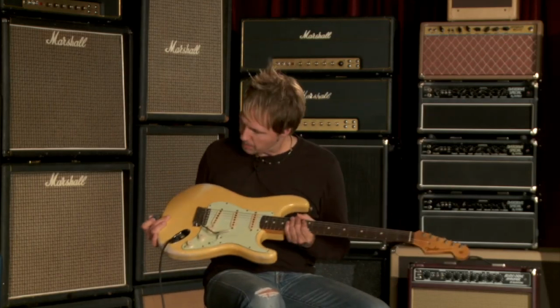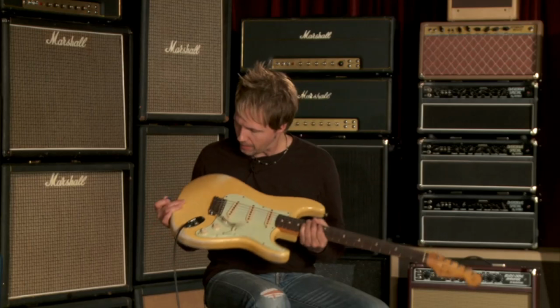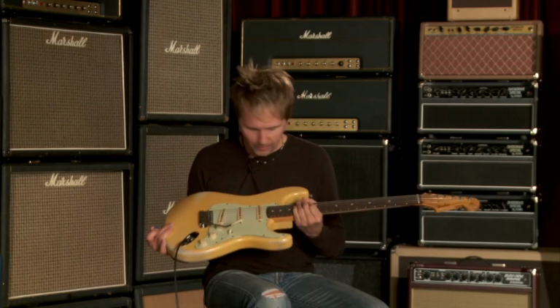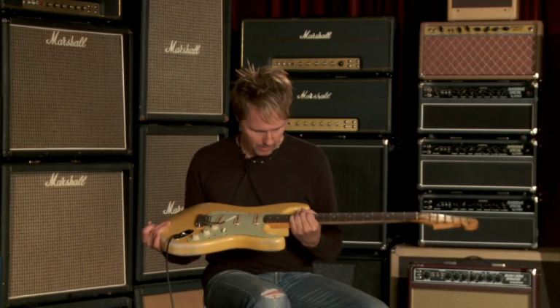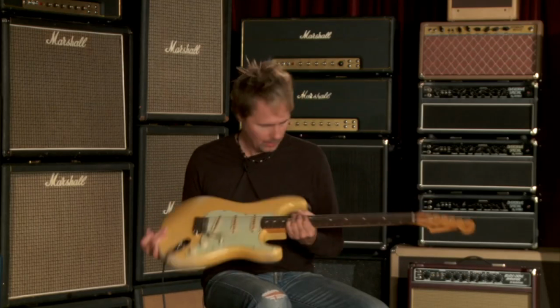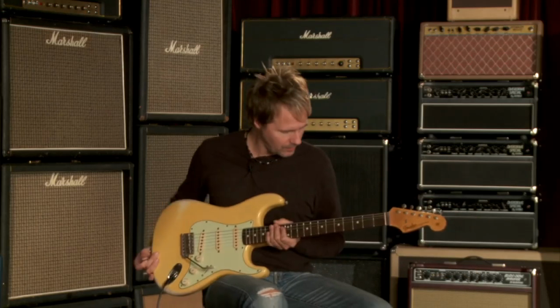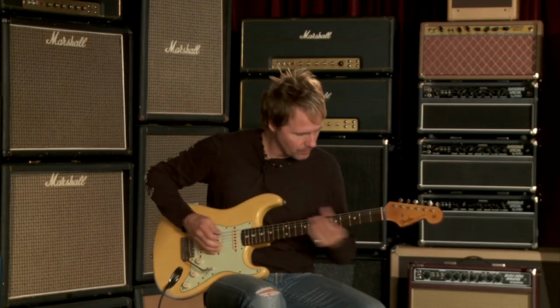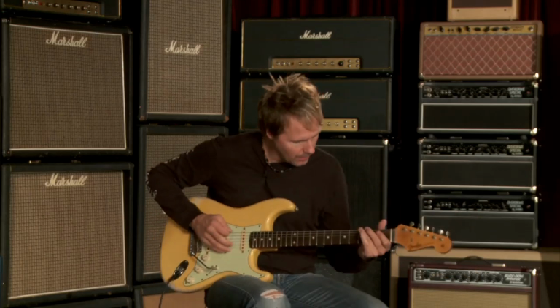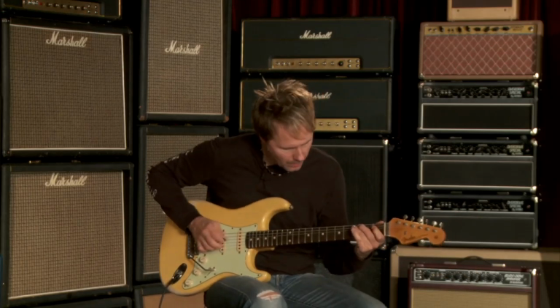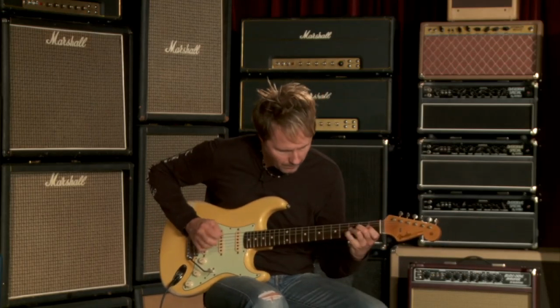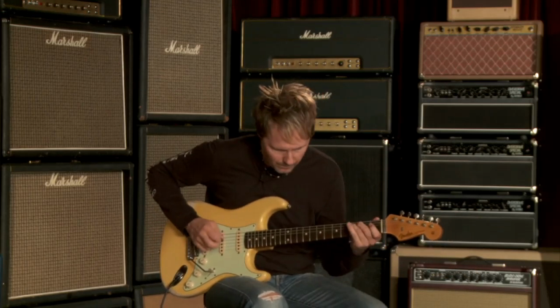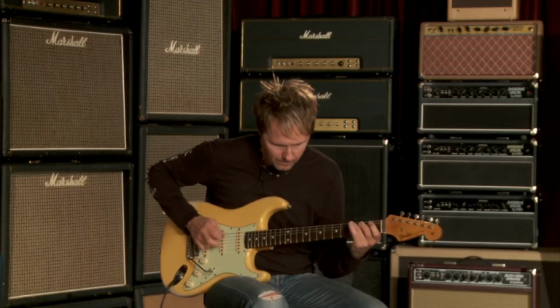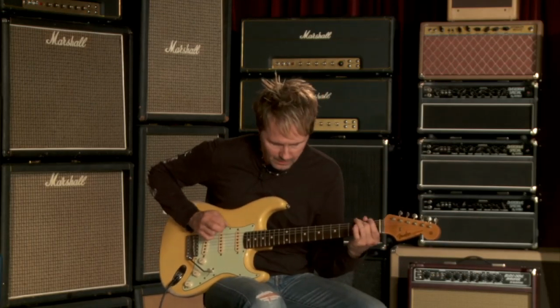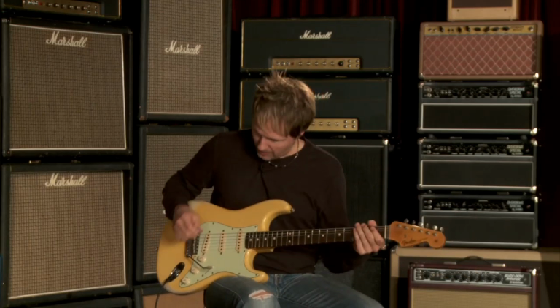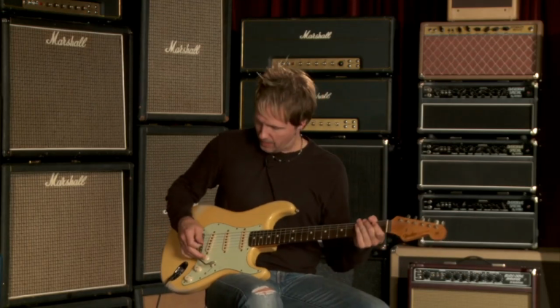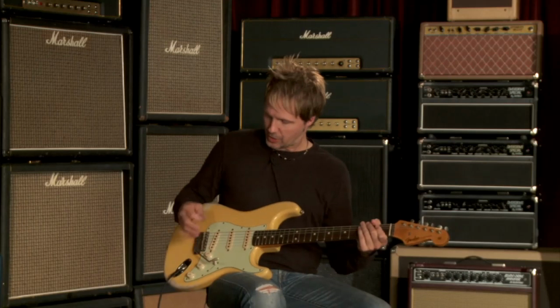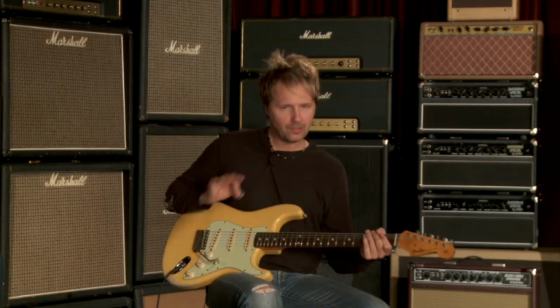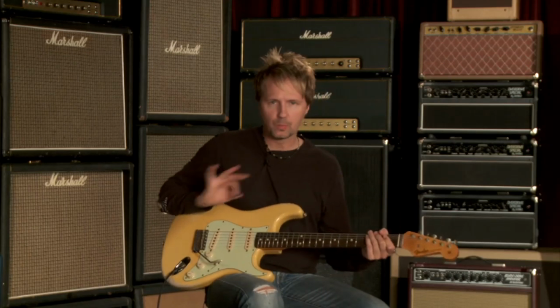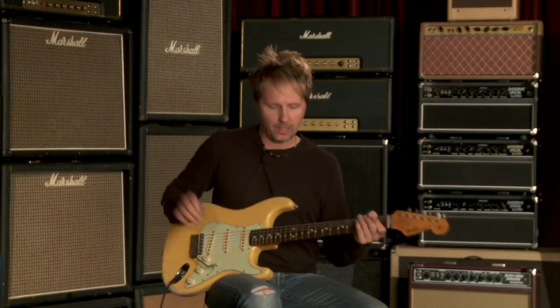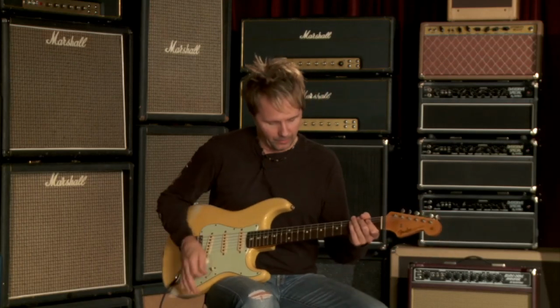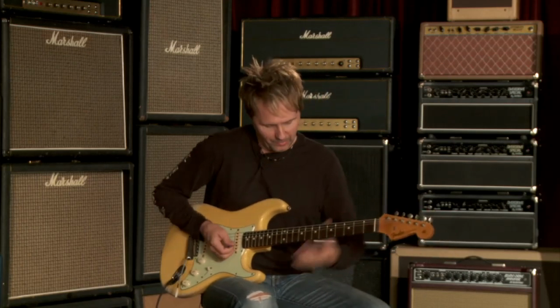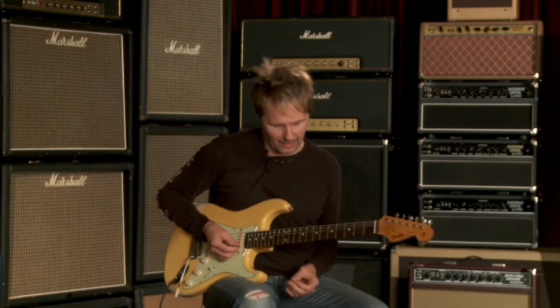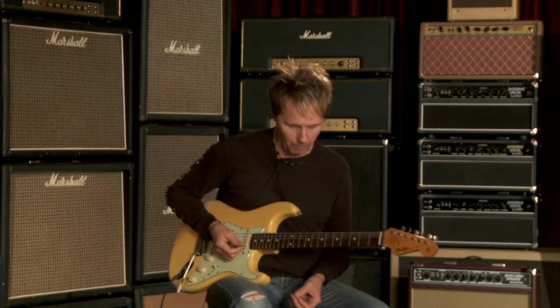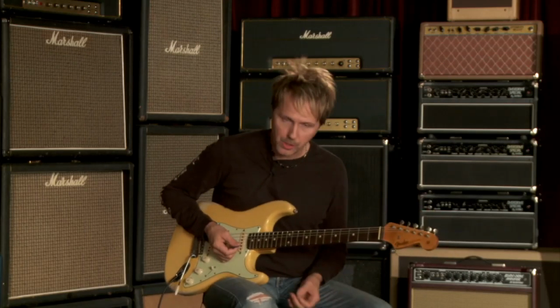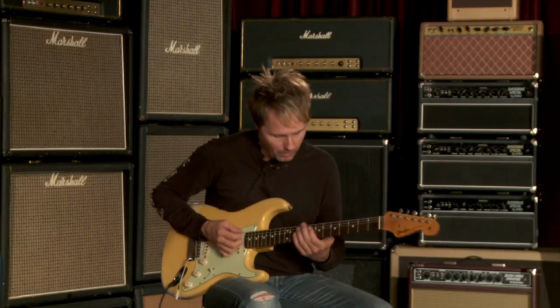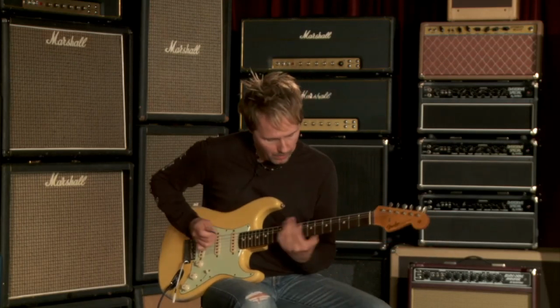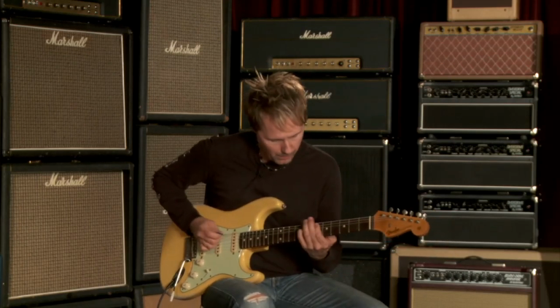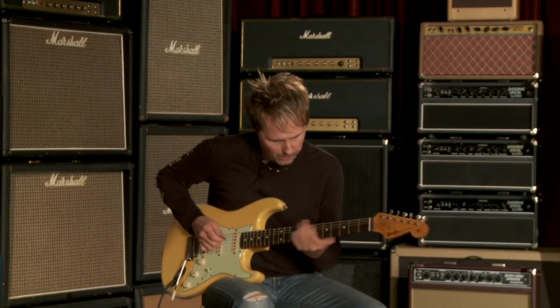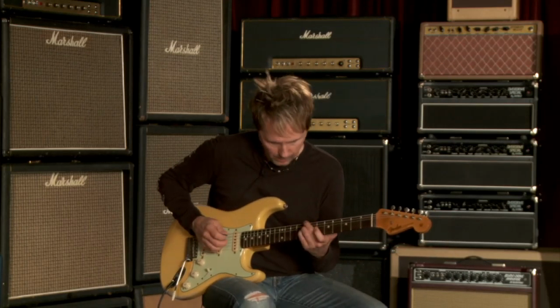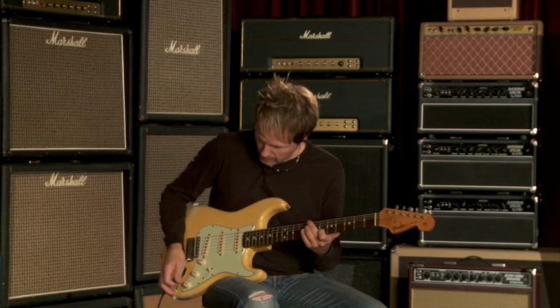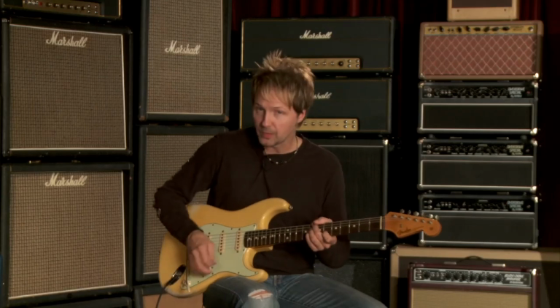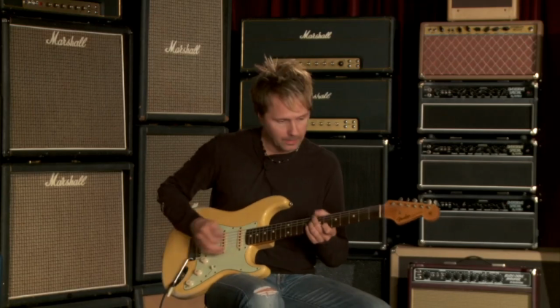Faded blonde — I love this look. I haven't seen this look today. Fender, each Strat has its own personality and this one's definitely got some mojo. Let's find it.